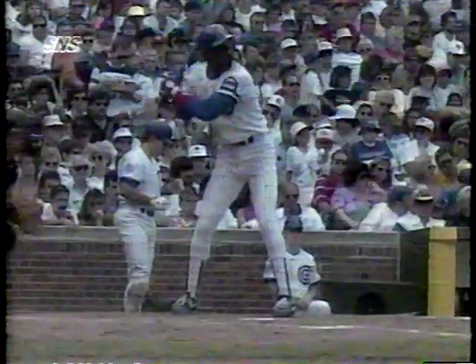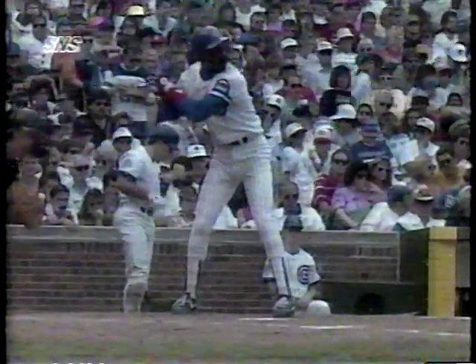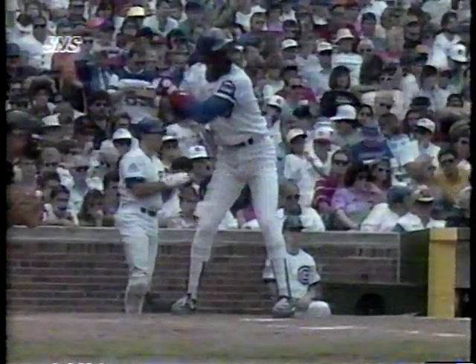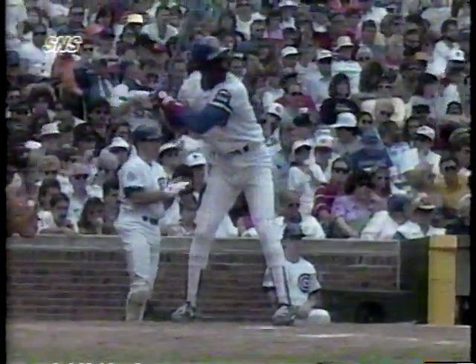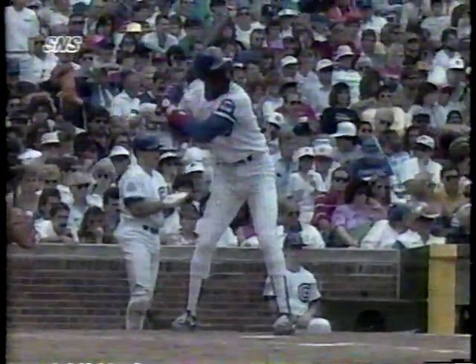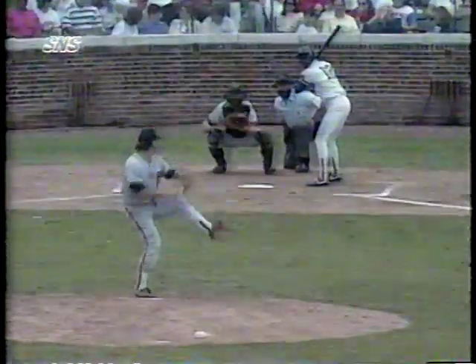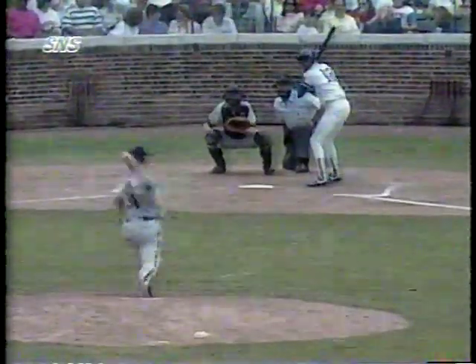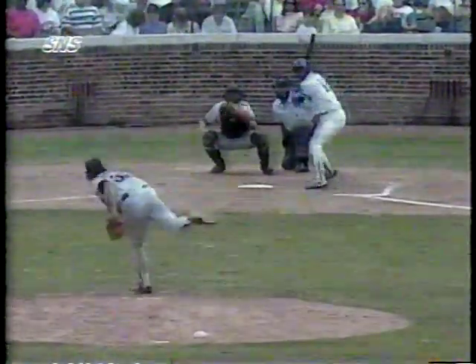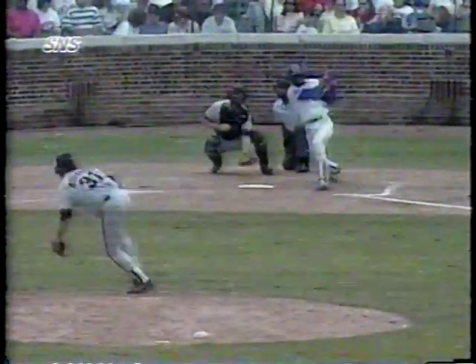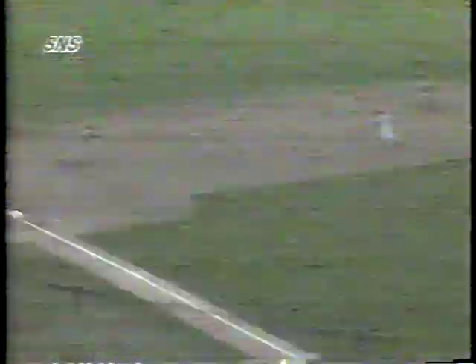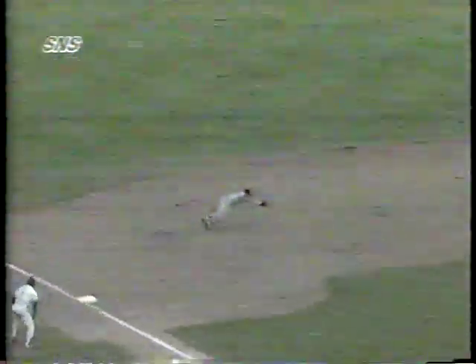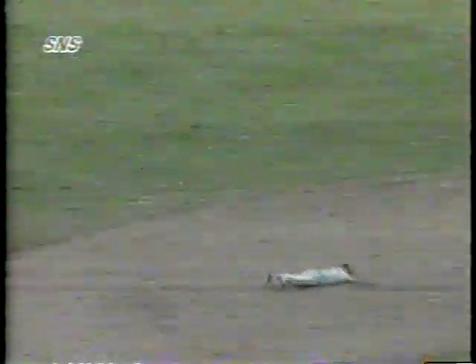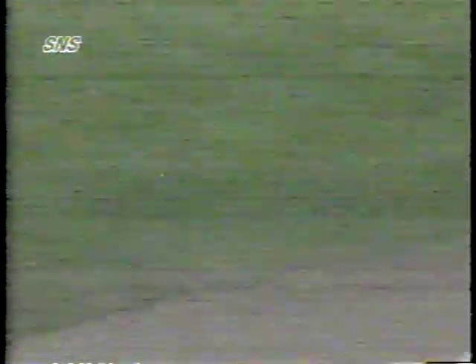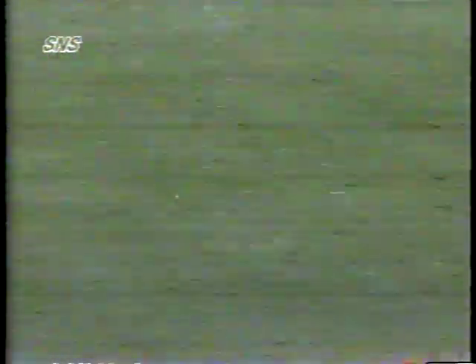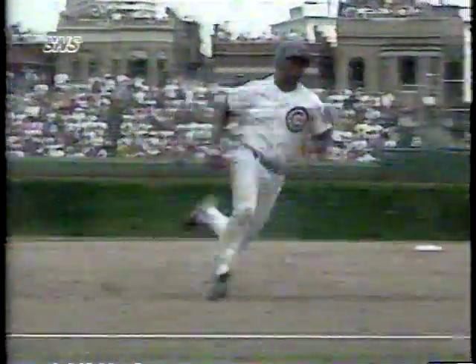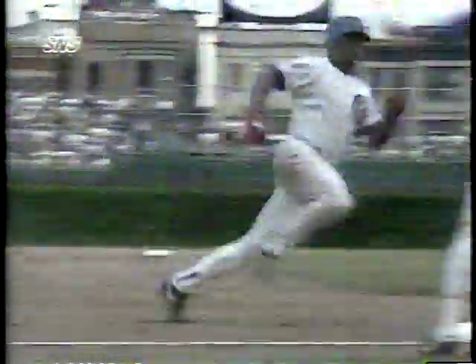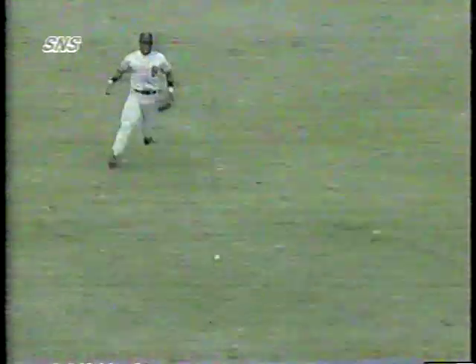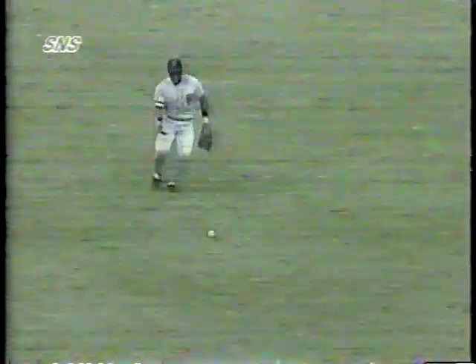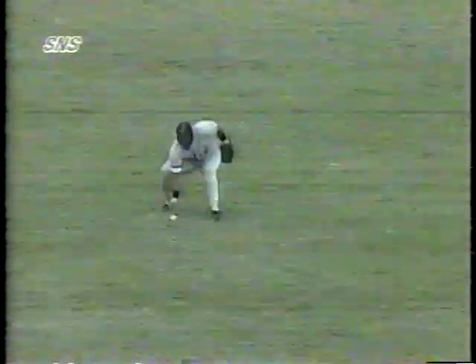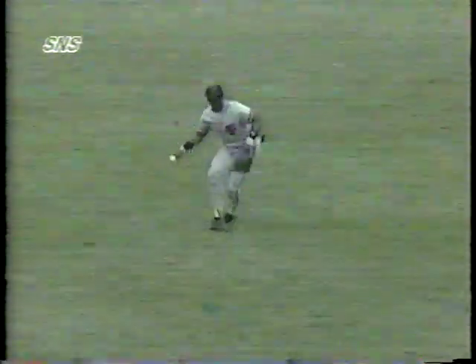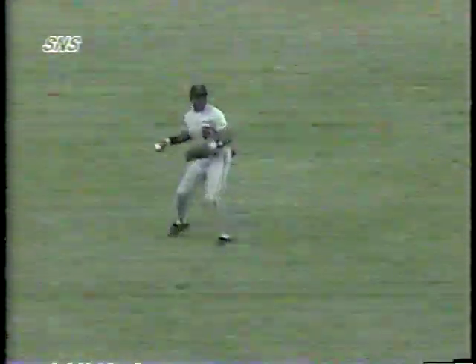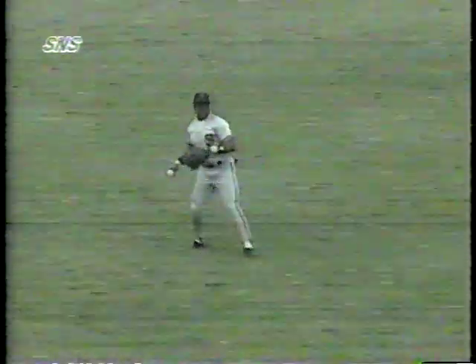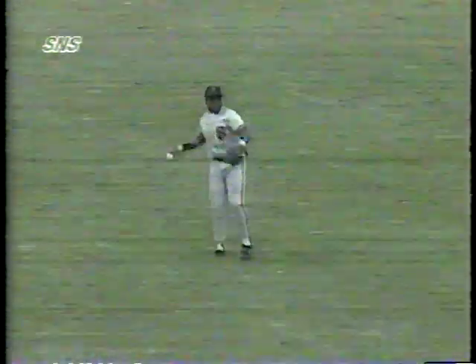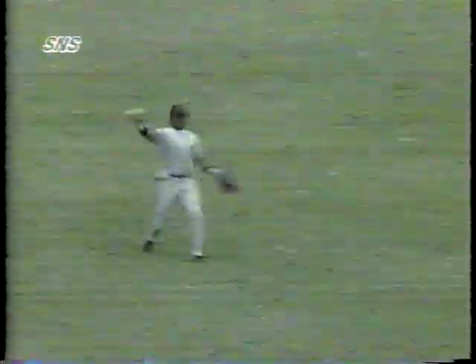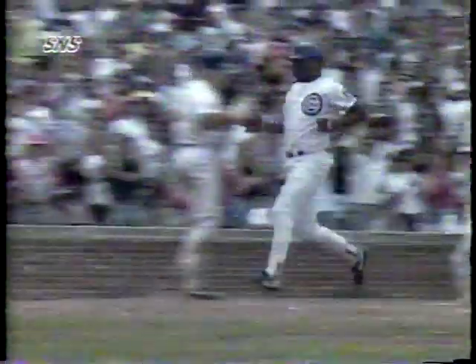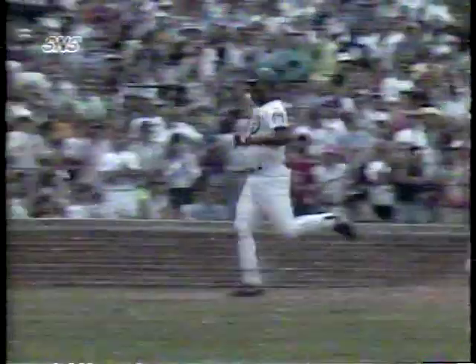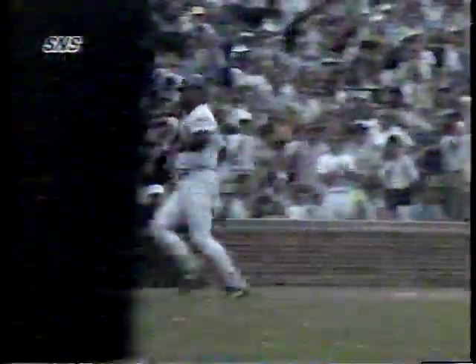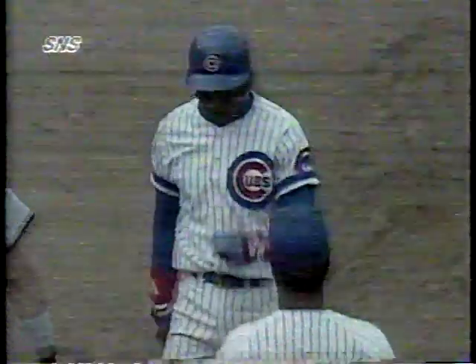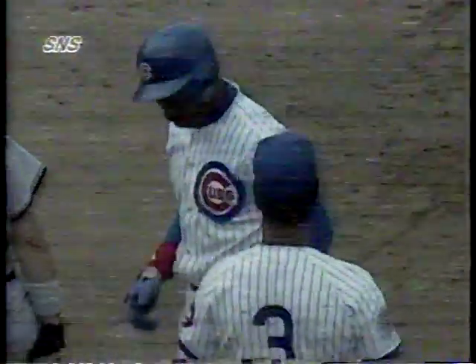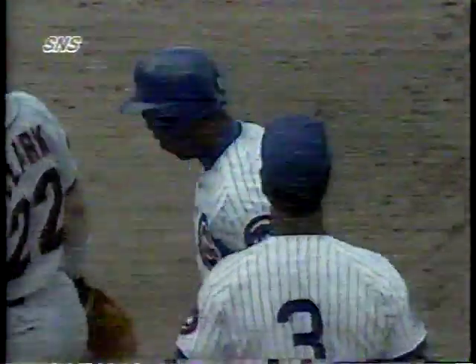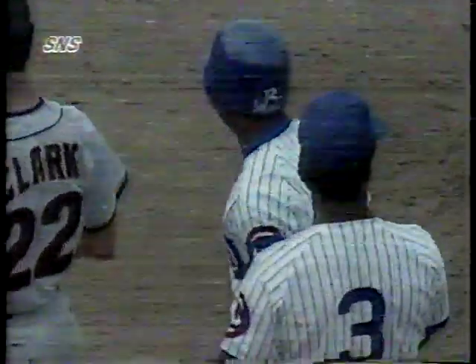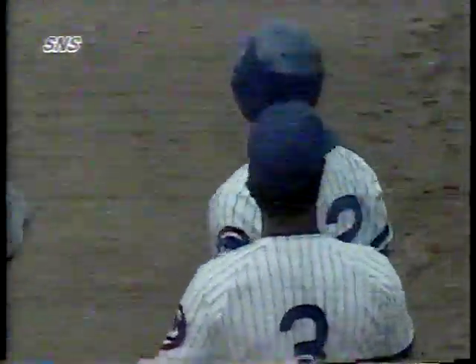The Cubs get on the scoreboard in the bottom of the sixth with two outs and Dave Clark on second base. Juwan Dunson grounds a single to left field; Clark scores easily to tie the game at 1. RBI number 46 on the season for Cubs shortstop Juwan Dunson.